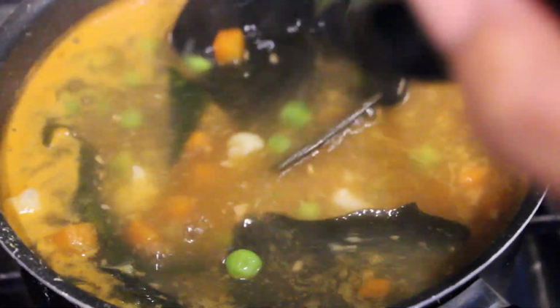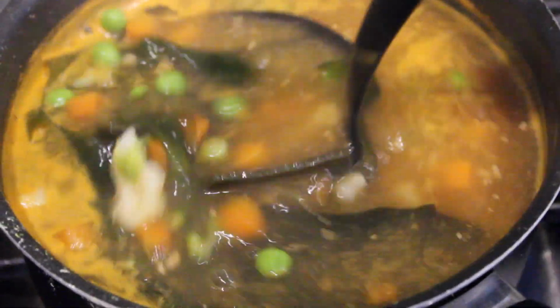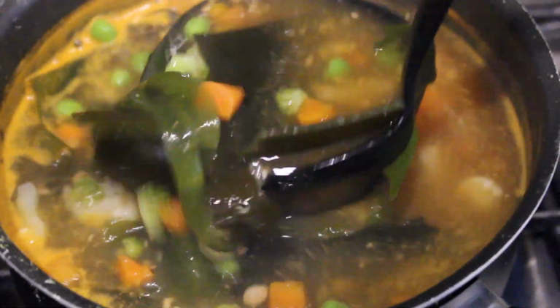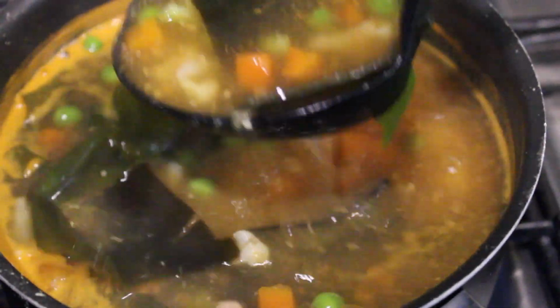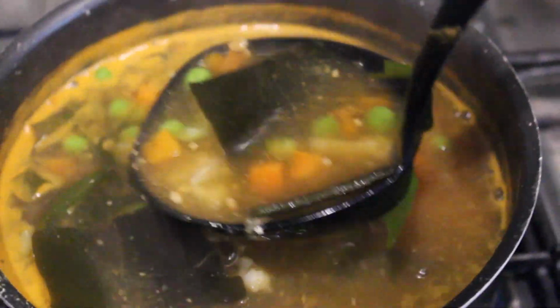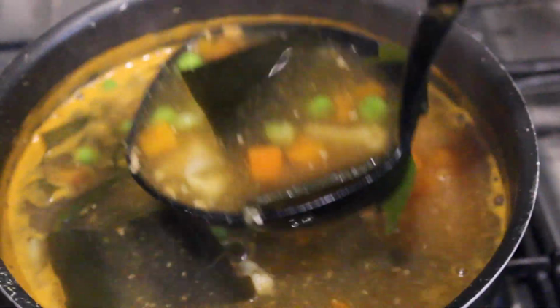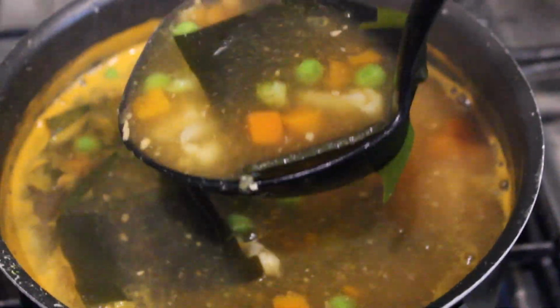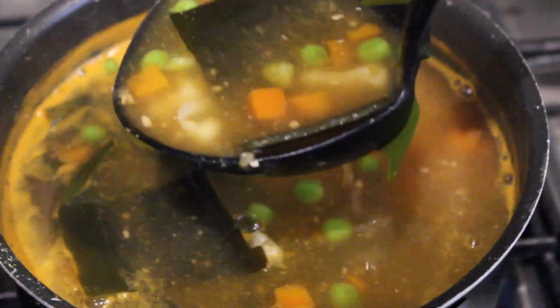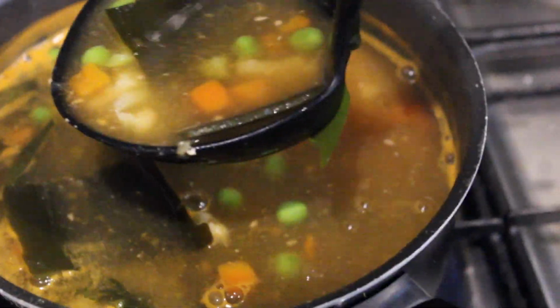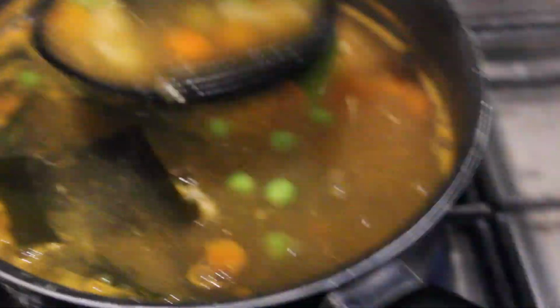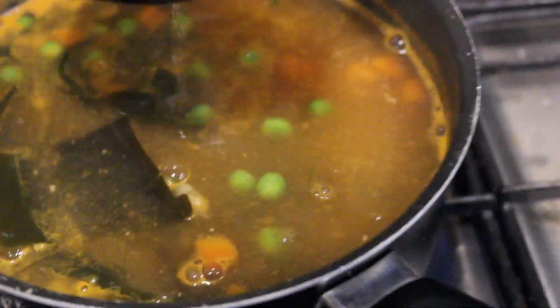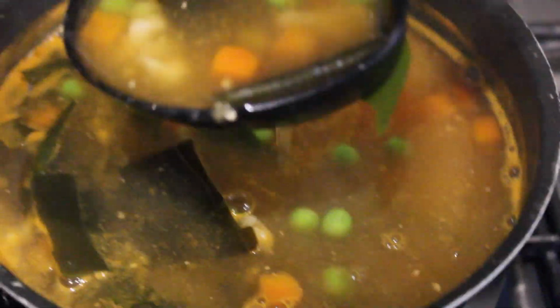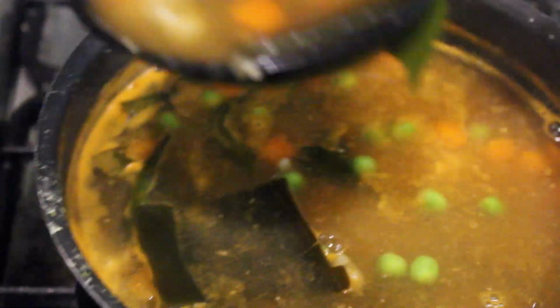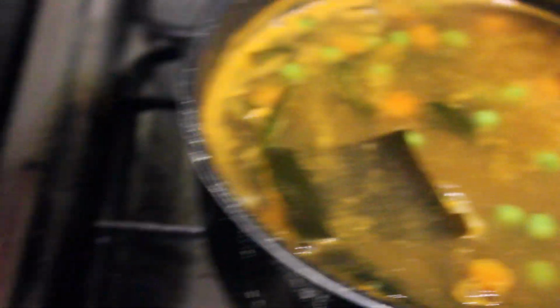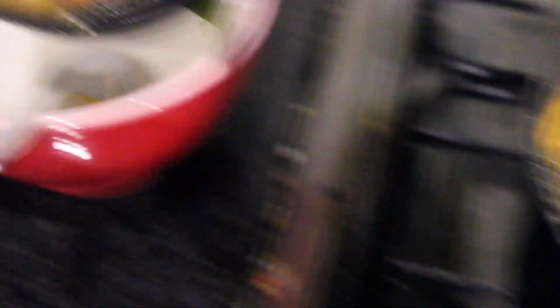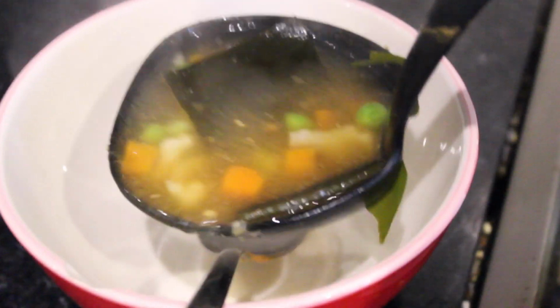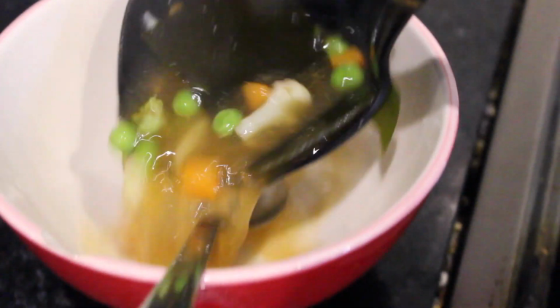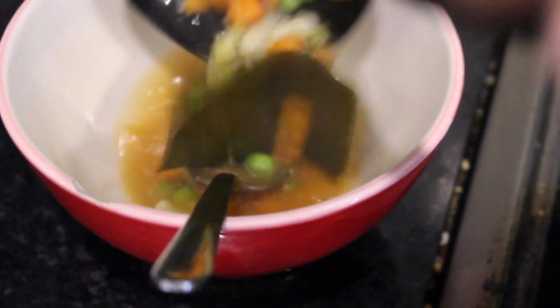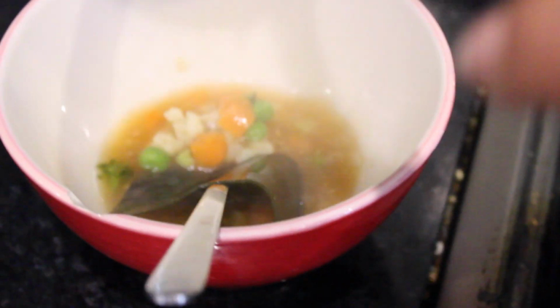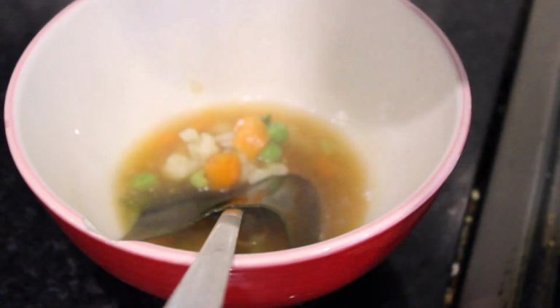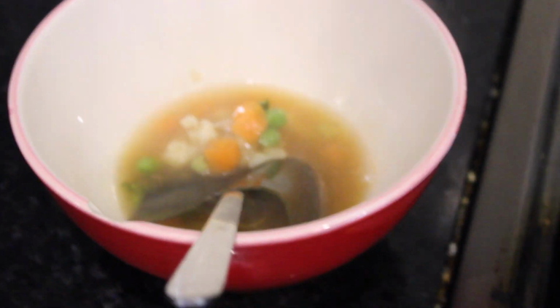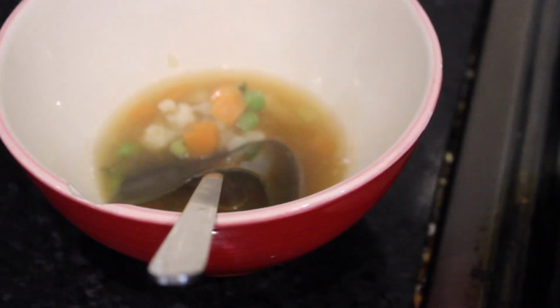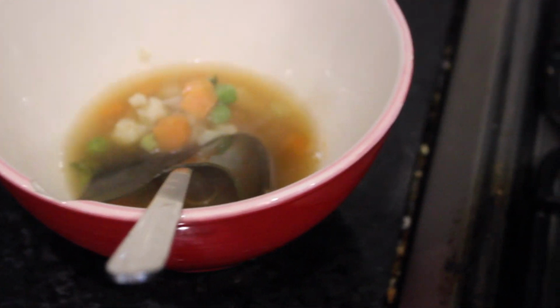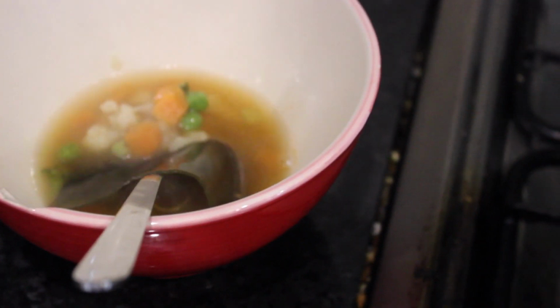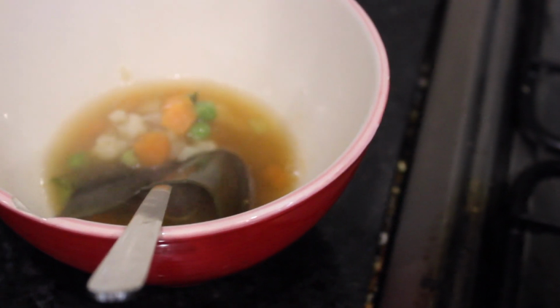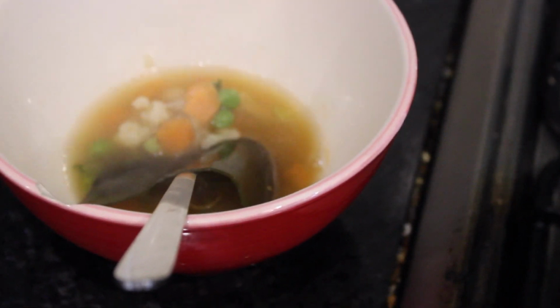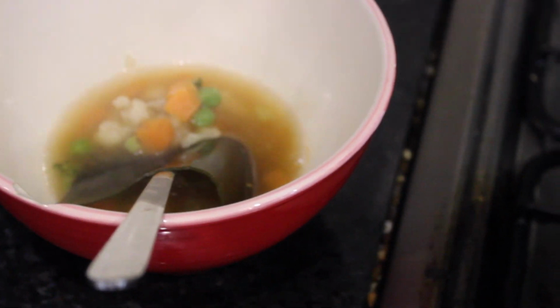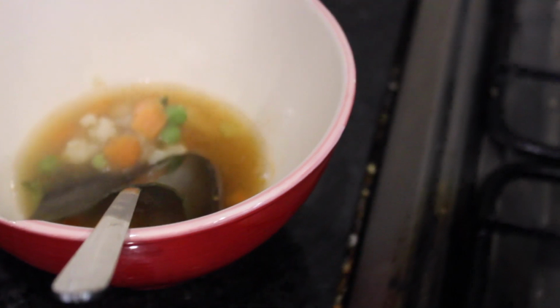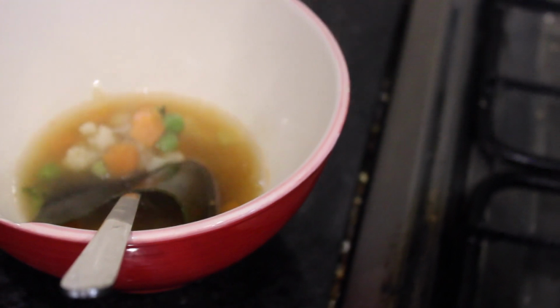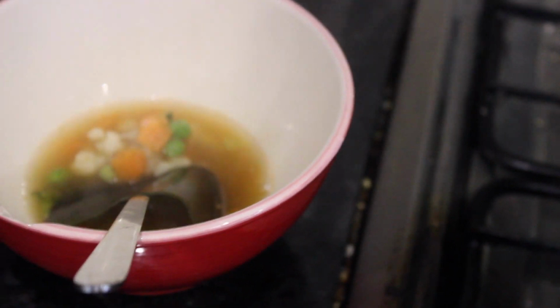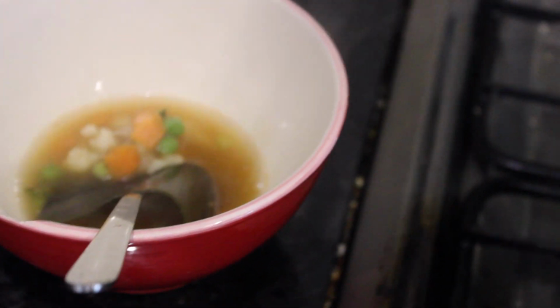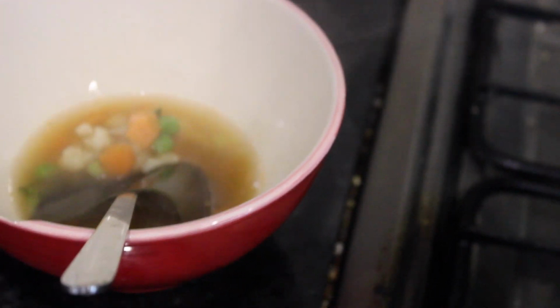If you have any tofu, definitely add that in there because it's so good with tofu. Then that's pretty much it. Basically, you're just letting all the flavors get married, and it should be very, very delicious.